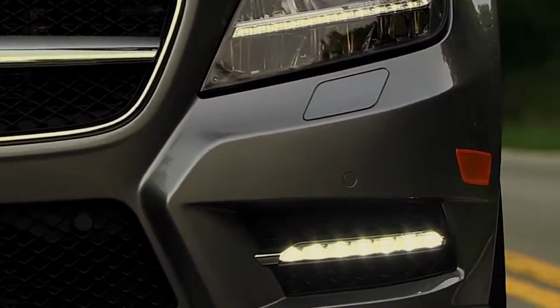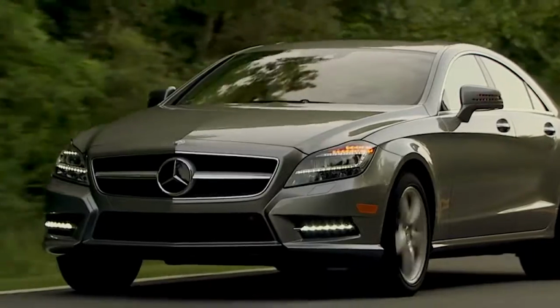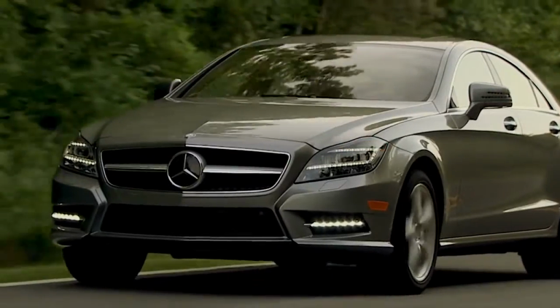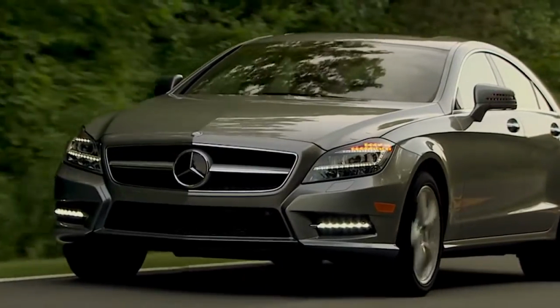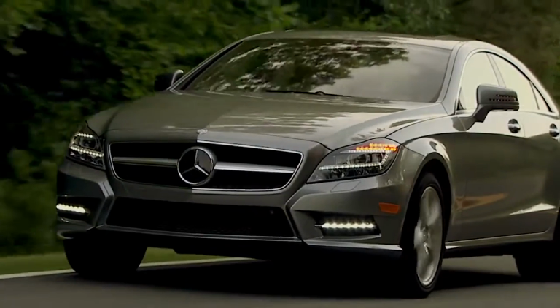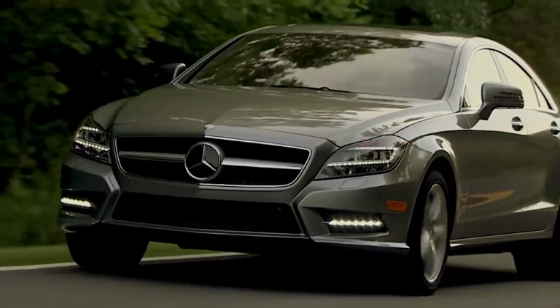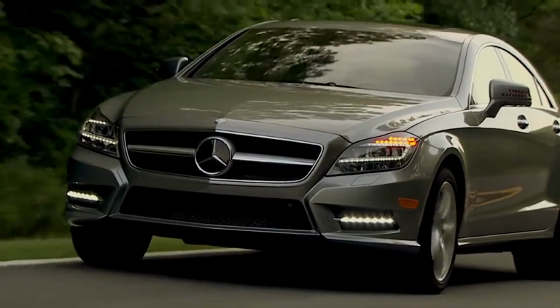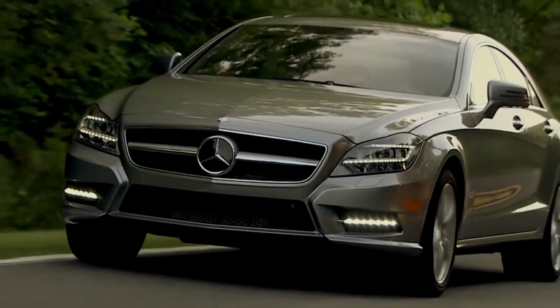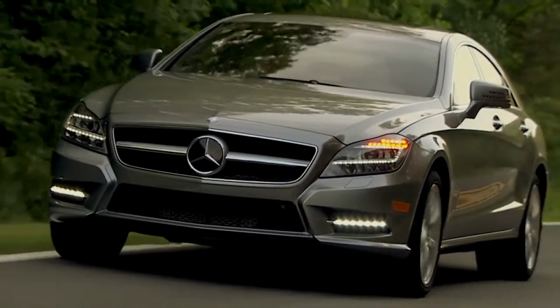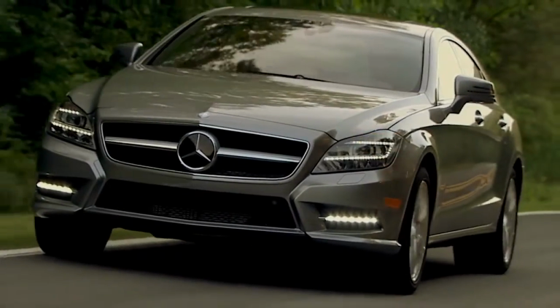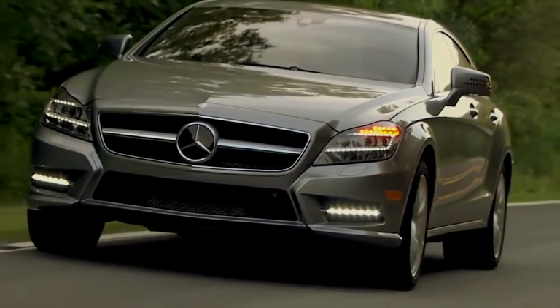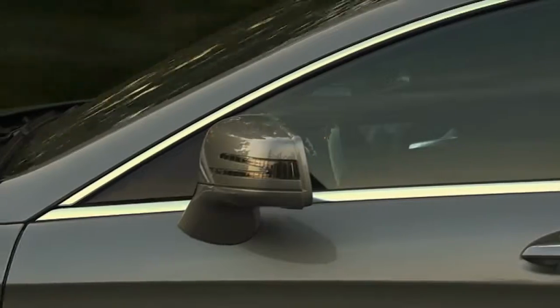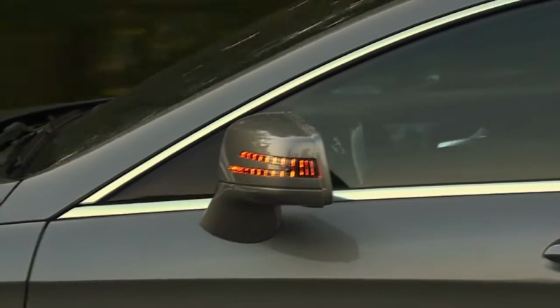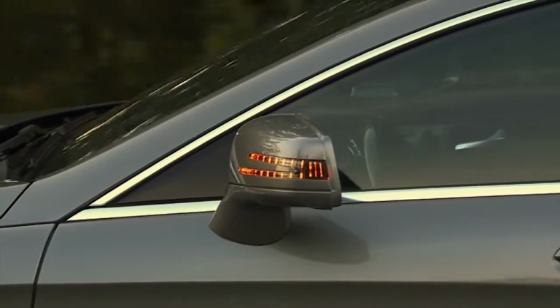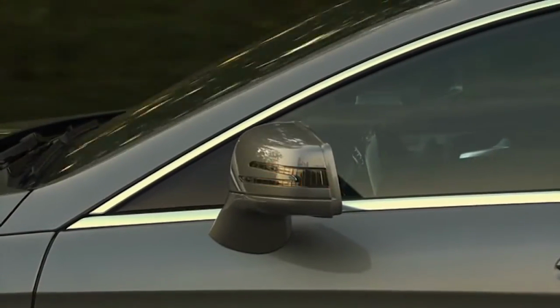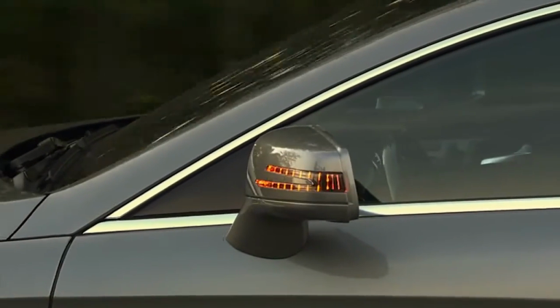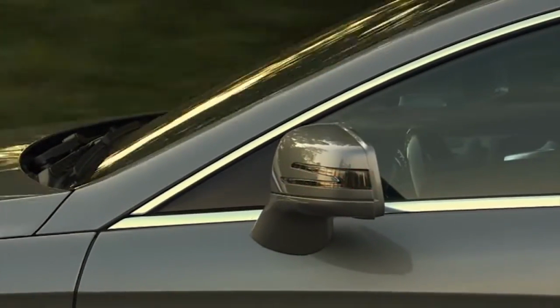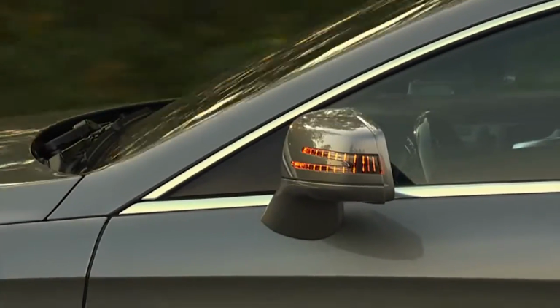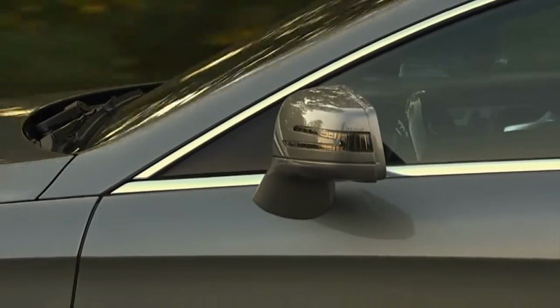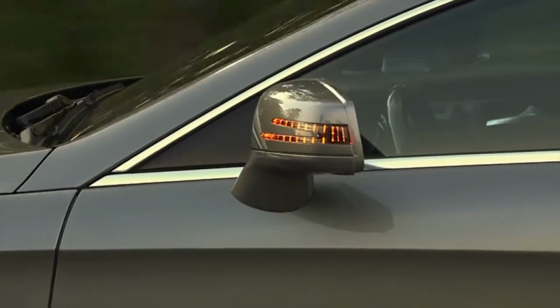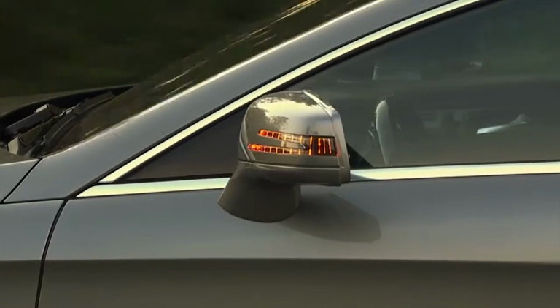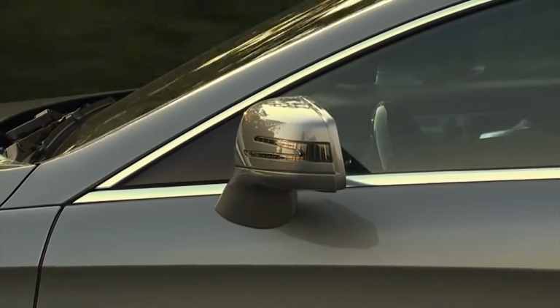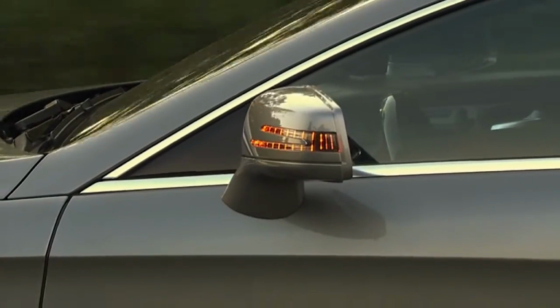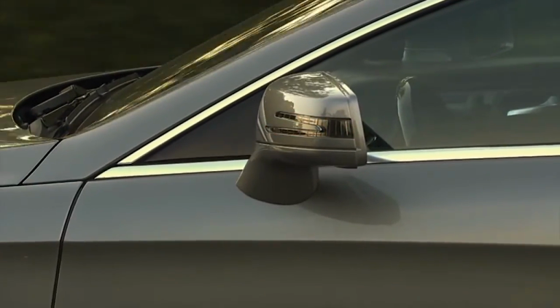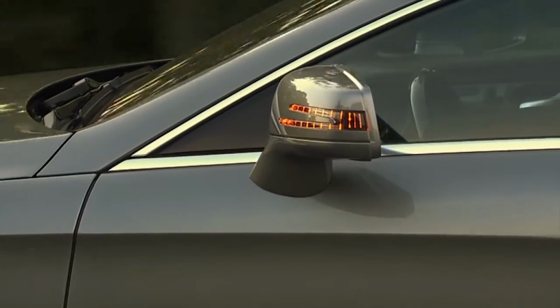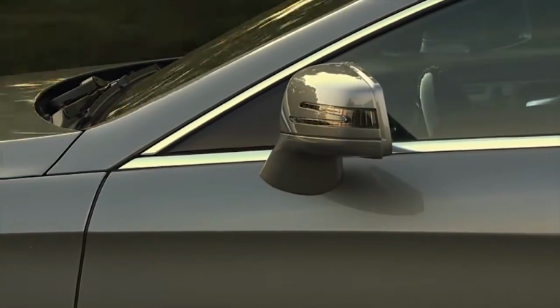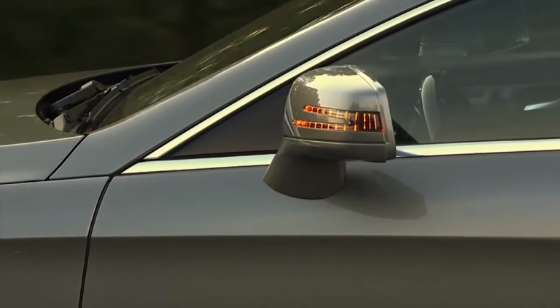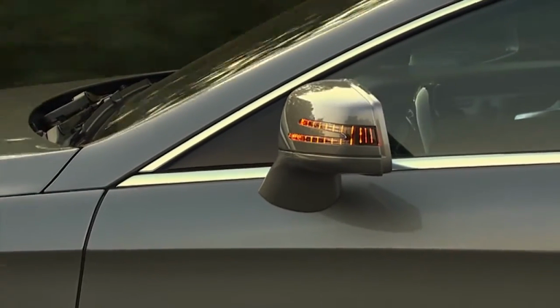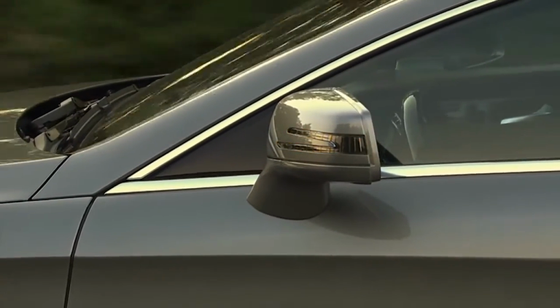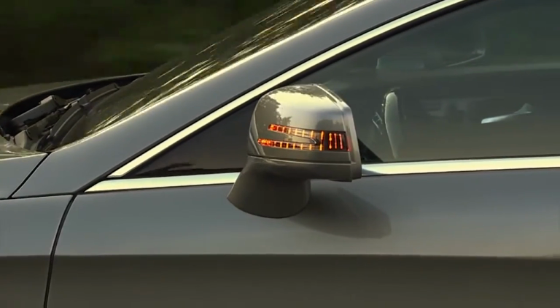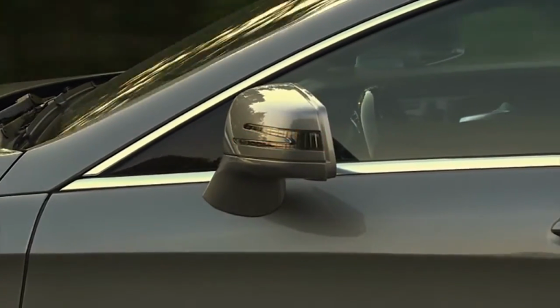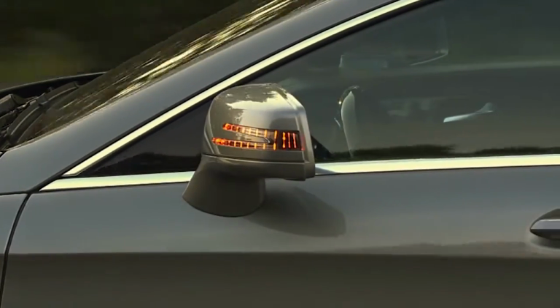Mercedes-Benz was also first with LED turn signals in the mirrors. Placing them at window height makes them easy to see by drivers in the next lane or pedestrians.